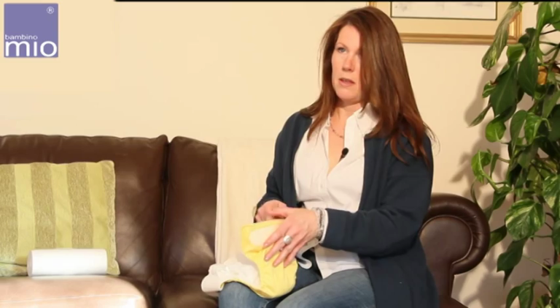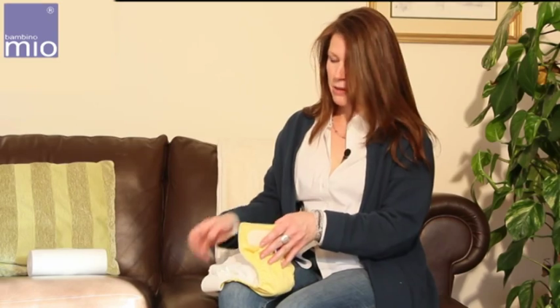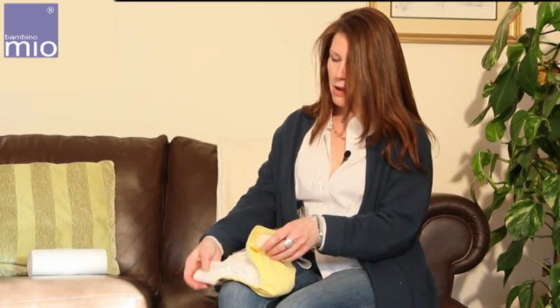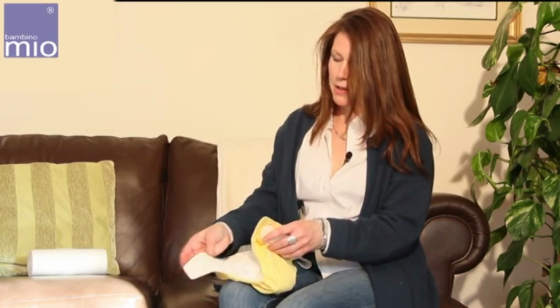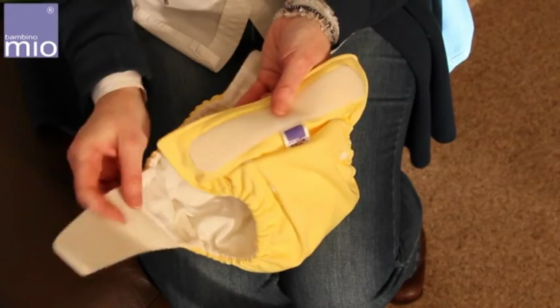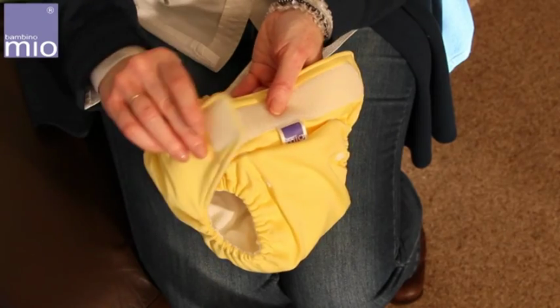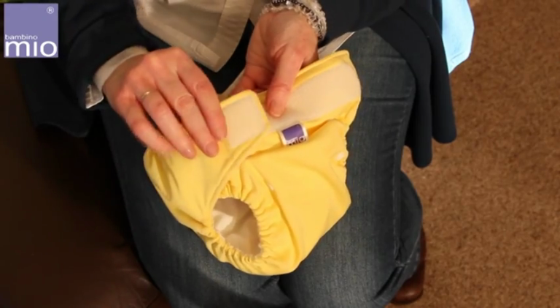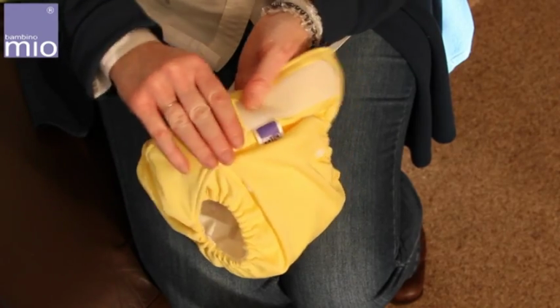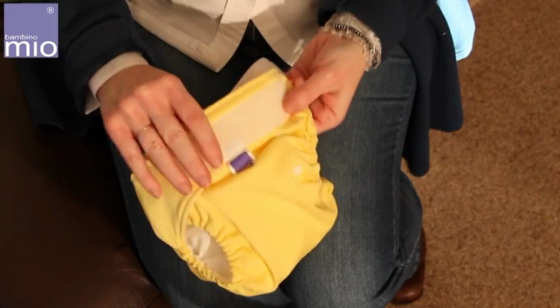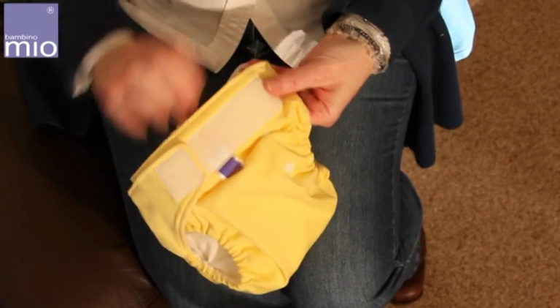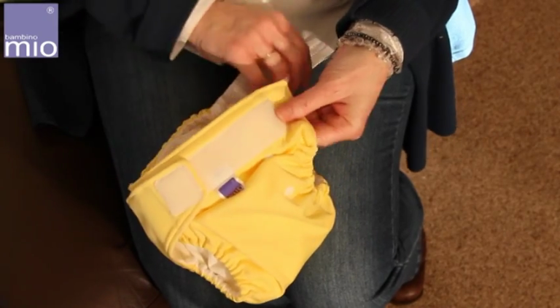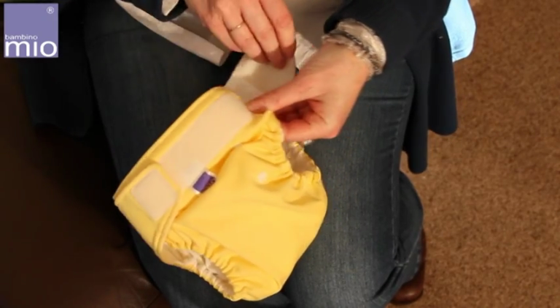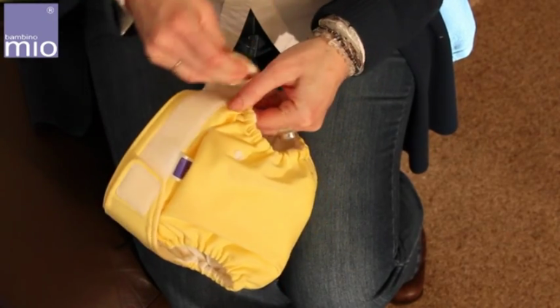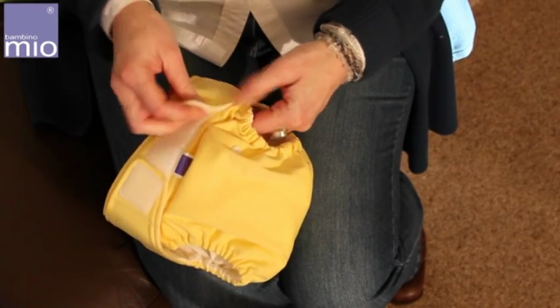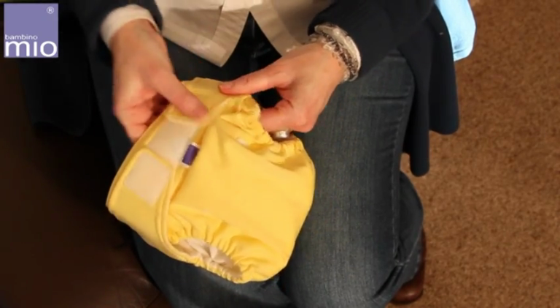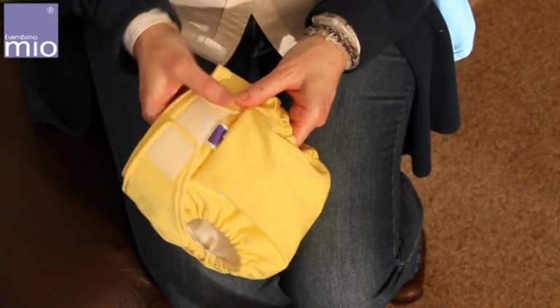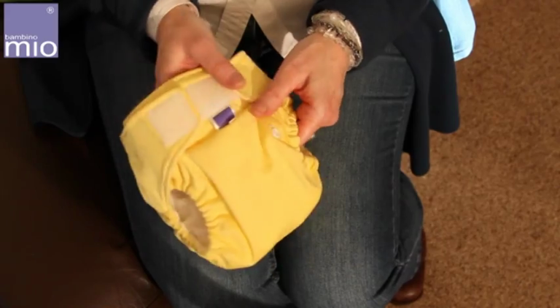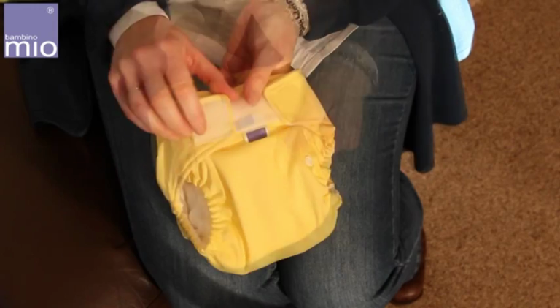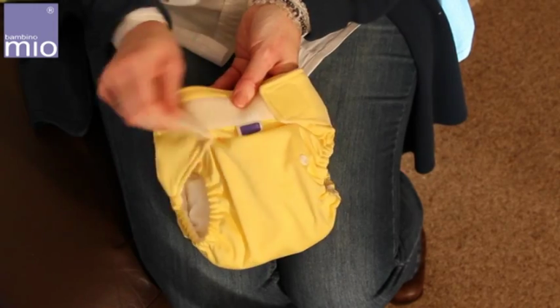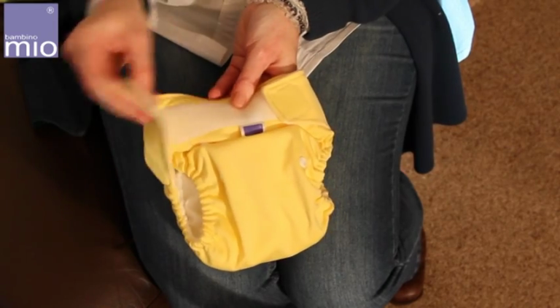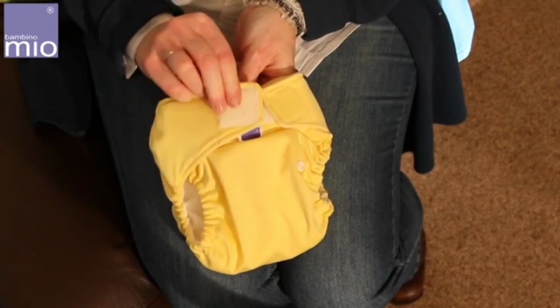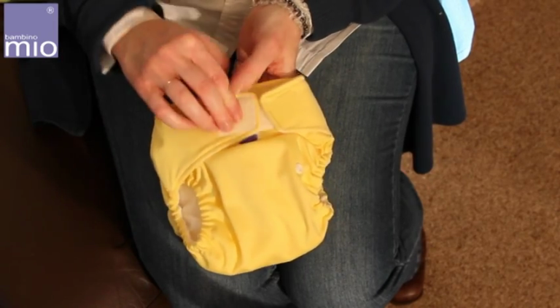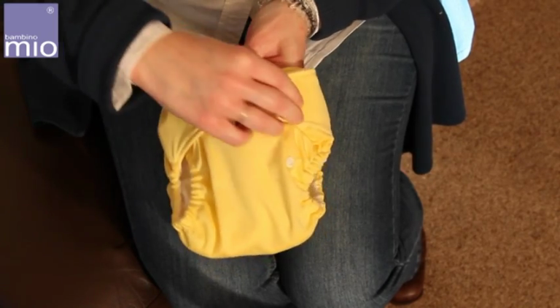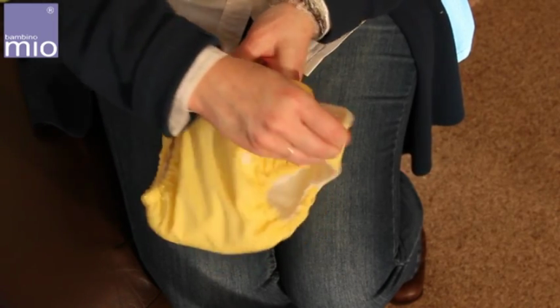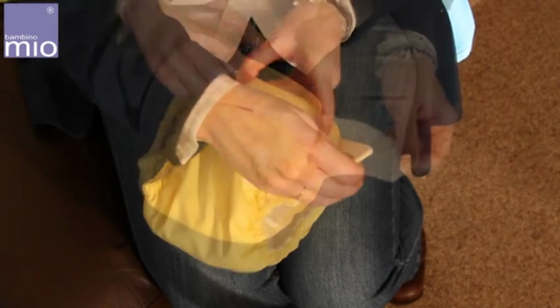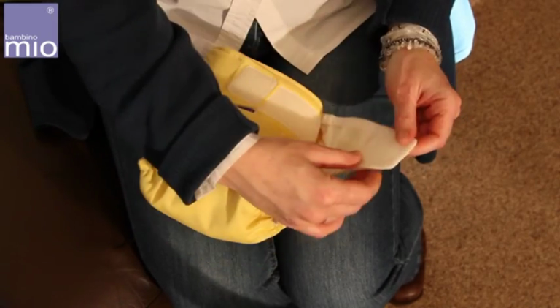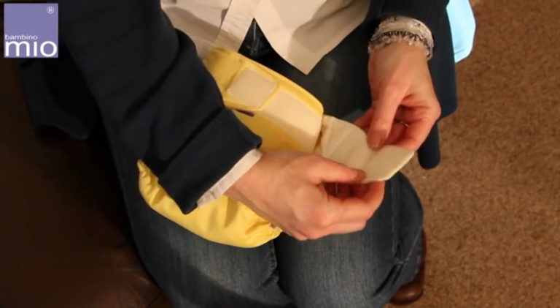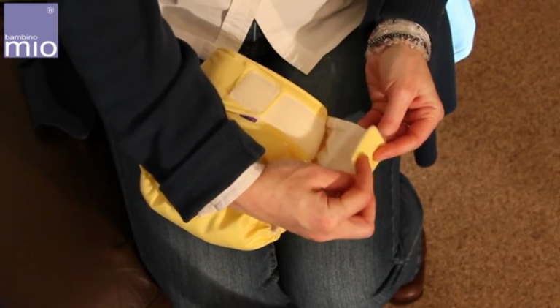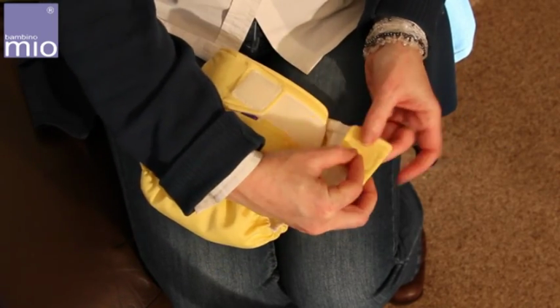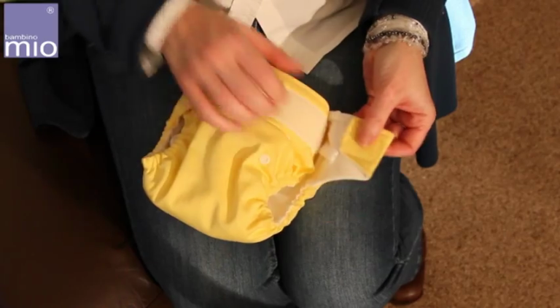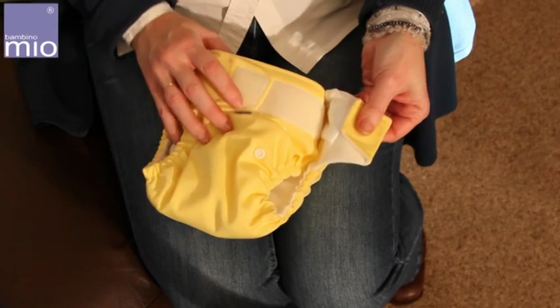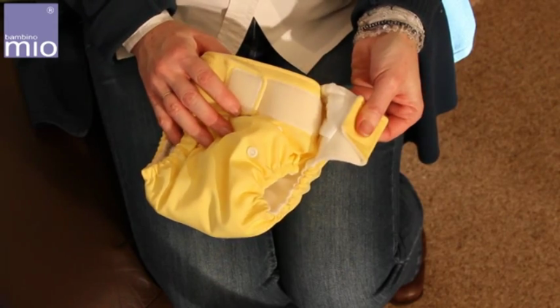The Mio Solo has velcro-style tabs to ensure a perfect fit for baby which can be adjusted accordingly. They also have crossover tabs for slimmer babies and fold-back laundry tabs for improved washing and performance.